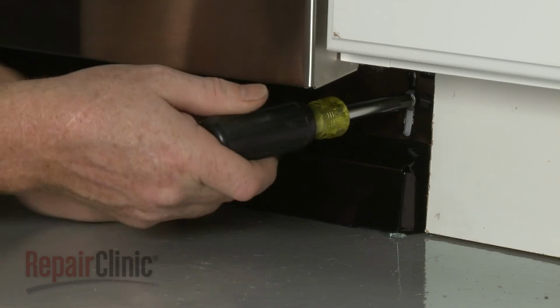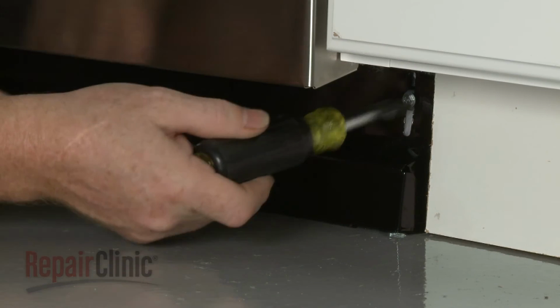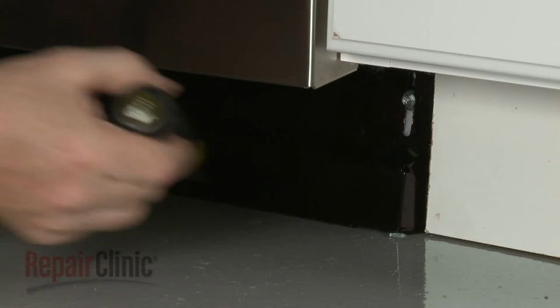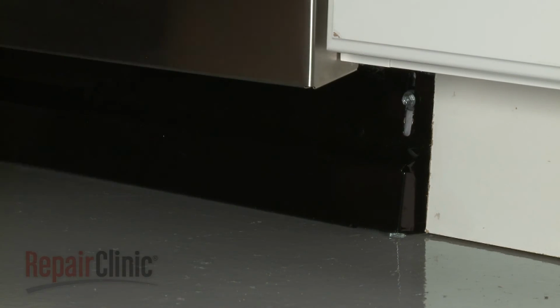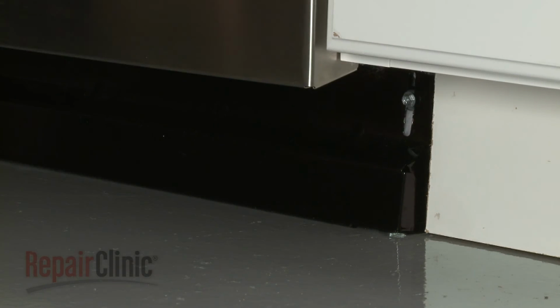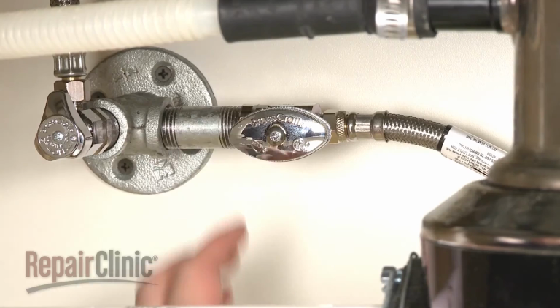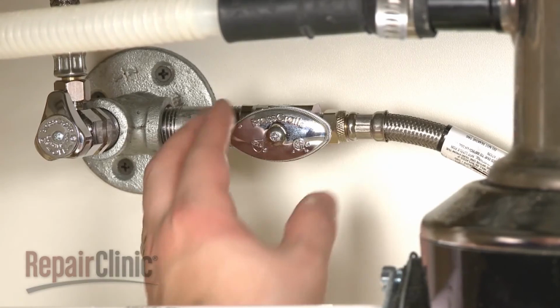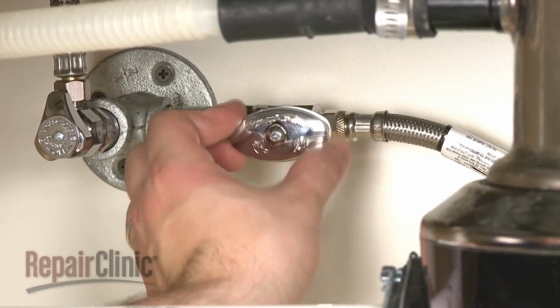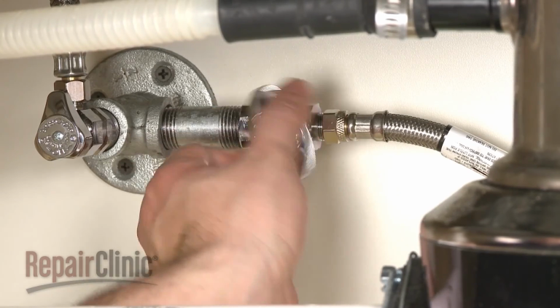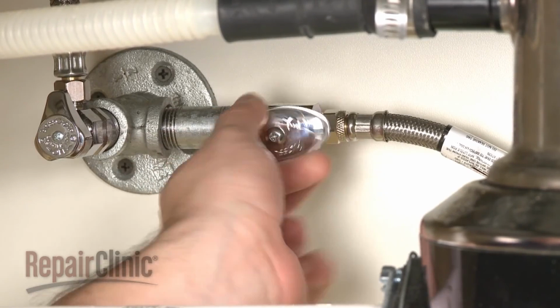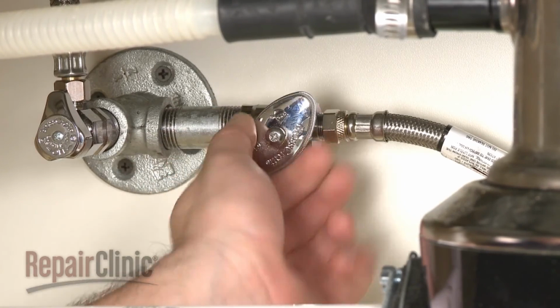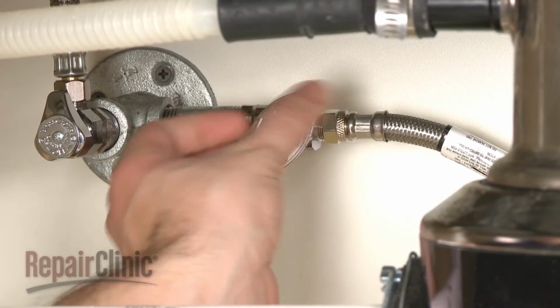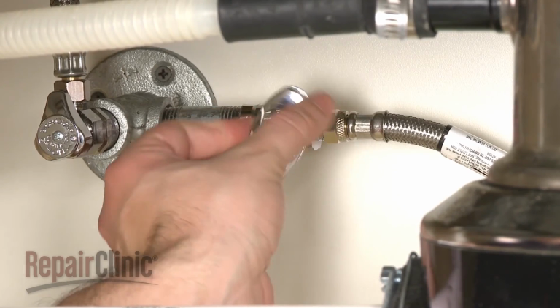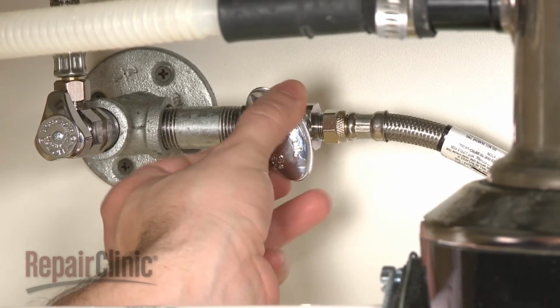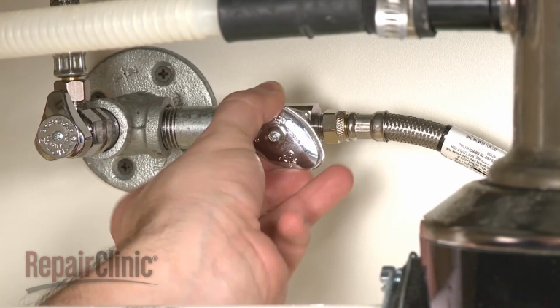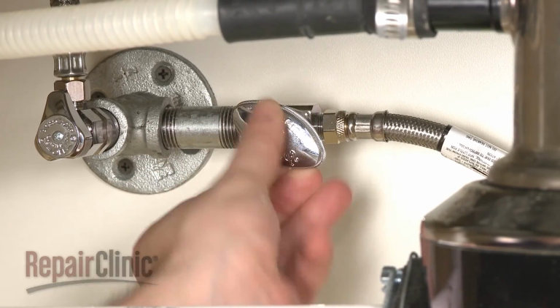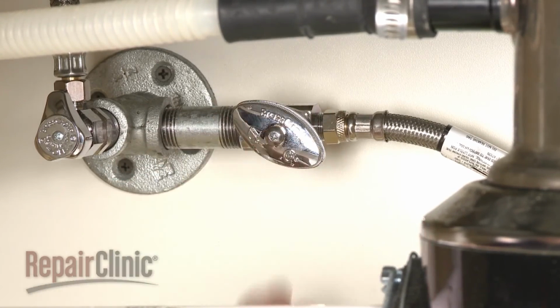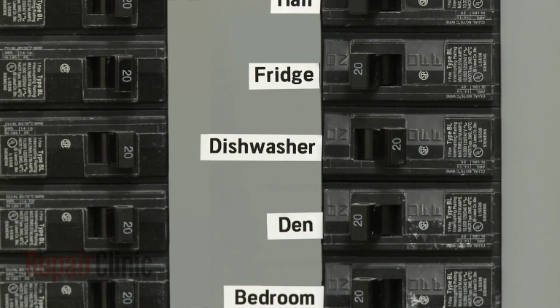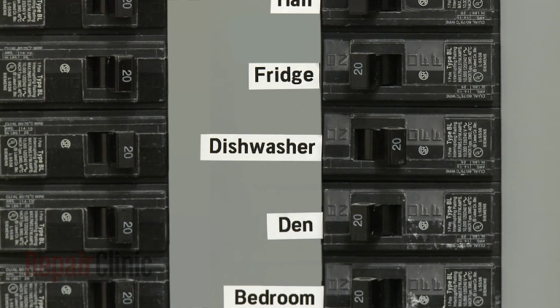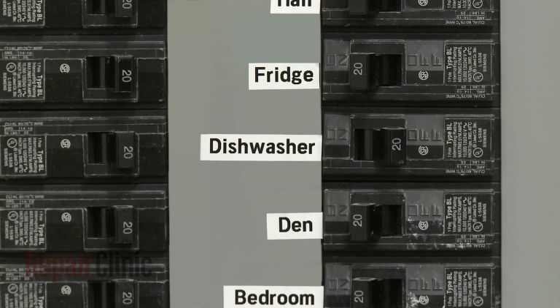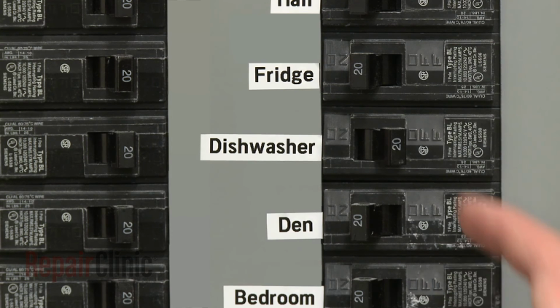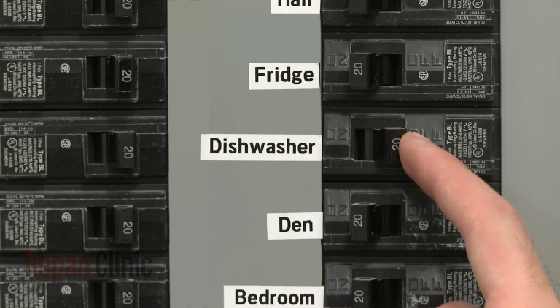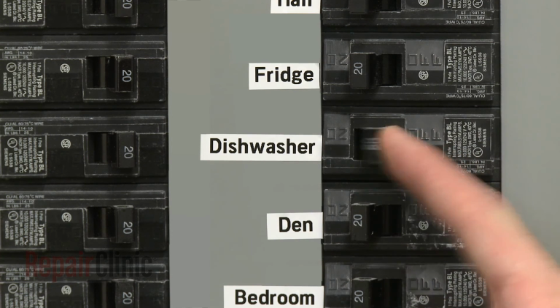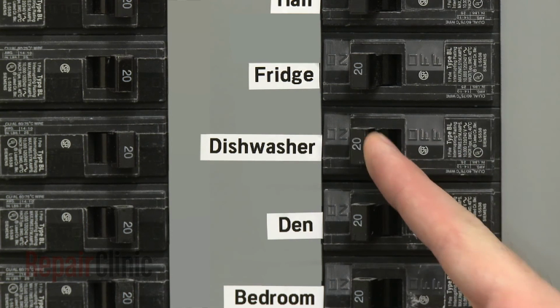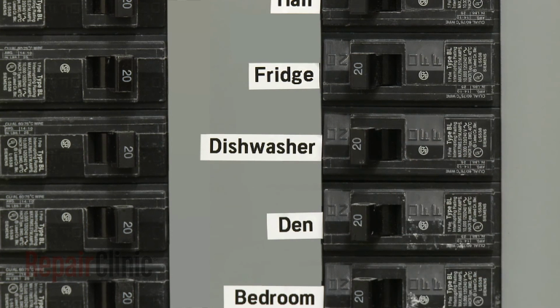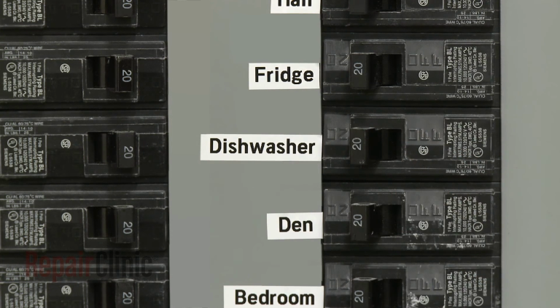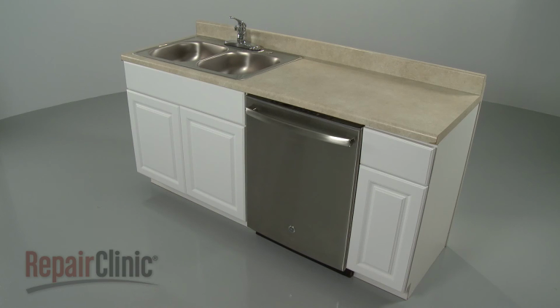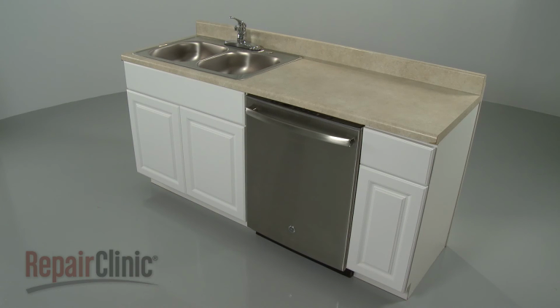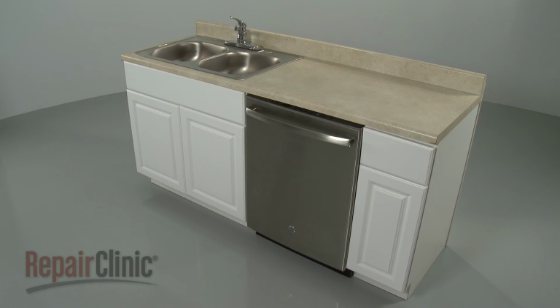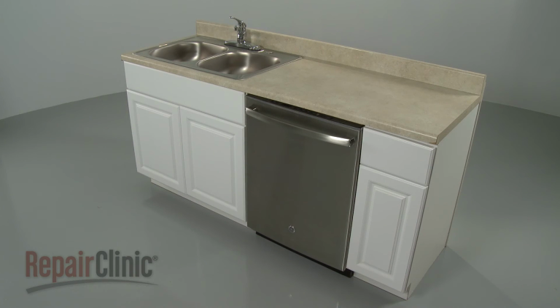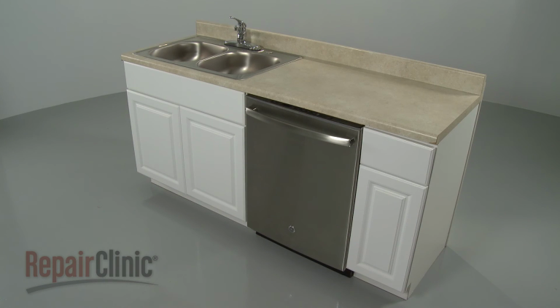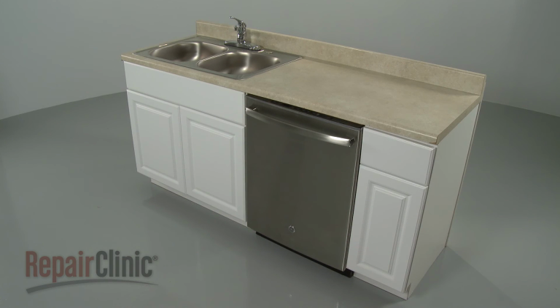With the repair completed, turn the water supply back on, as well as the power, and your dishwasher should be ready for use.